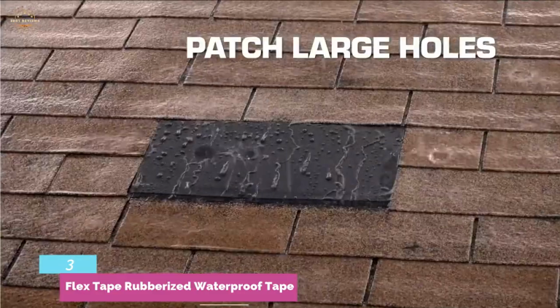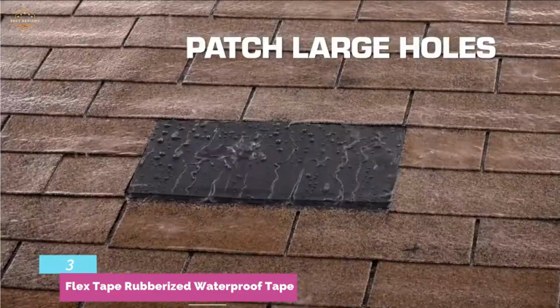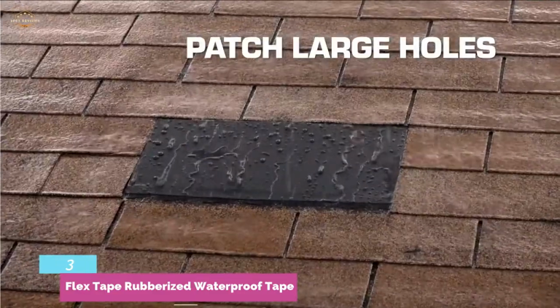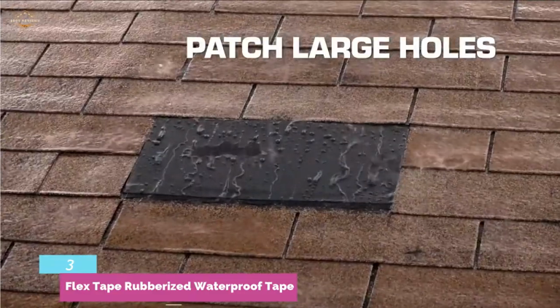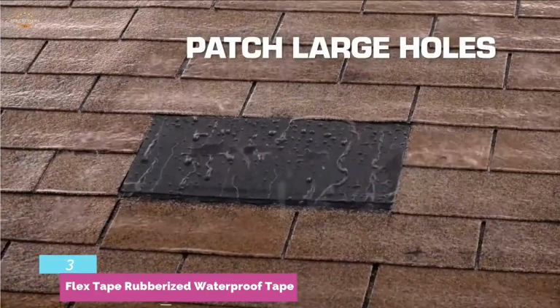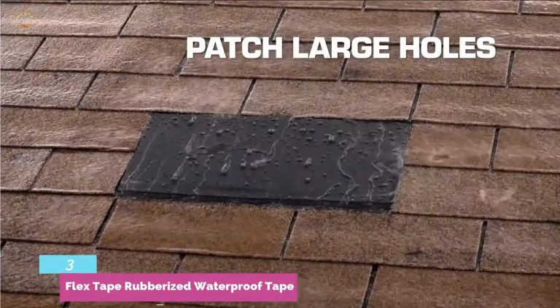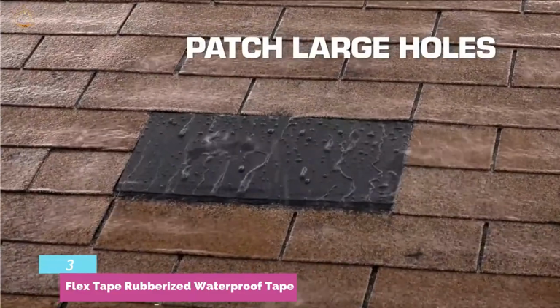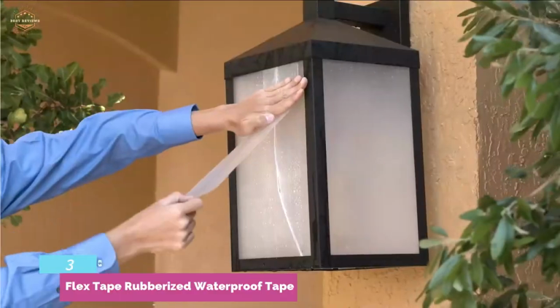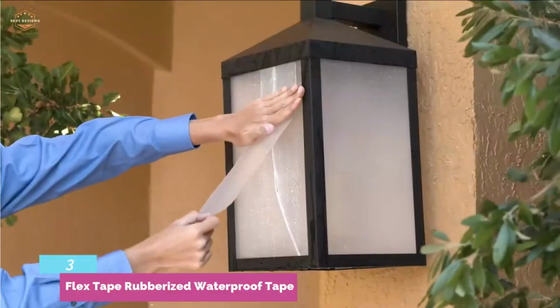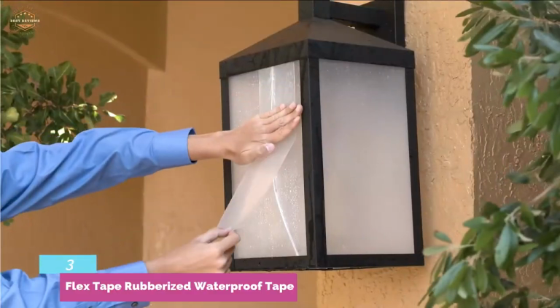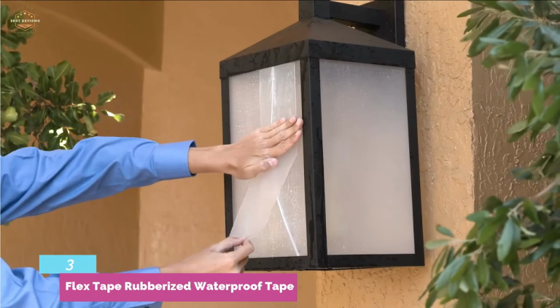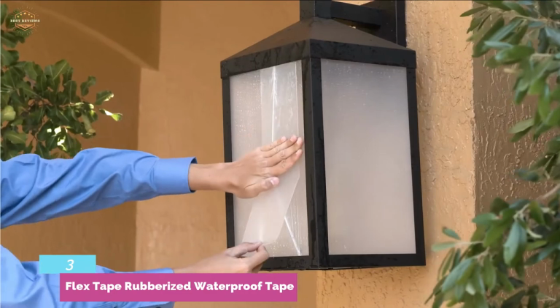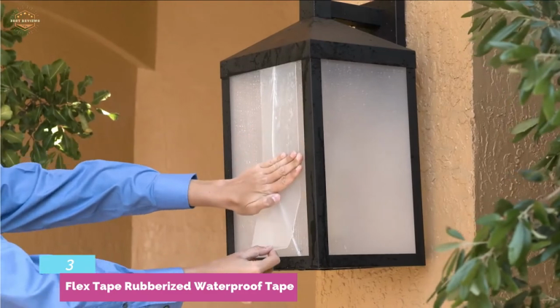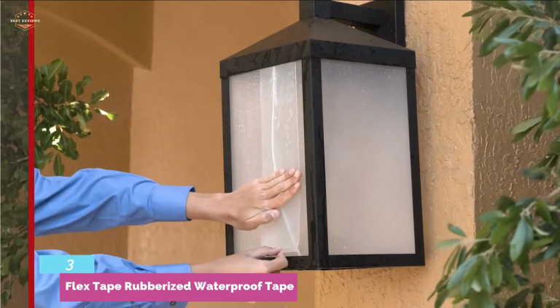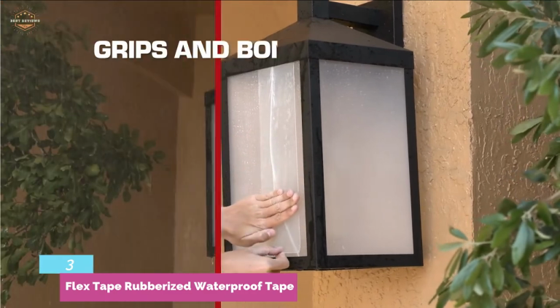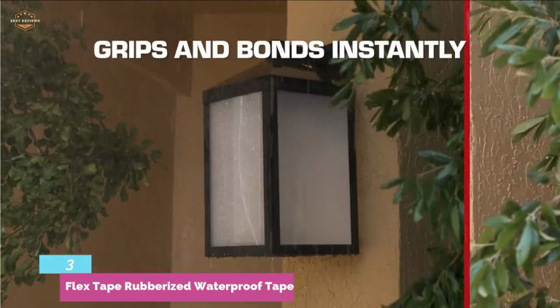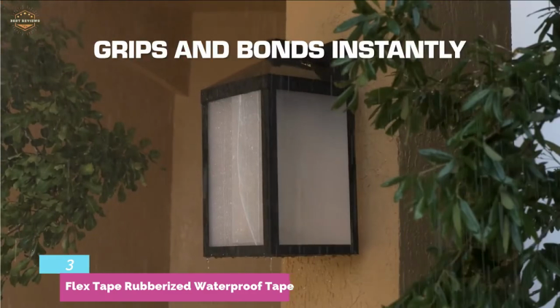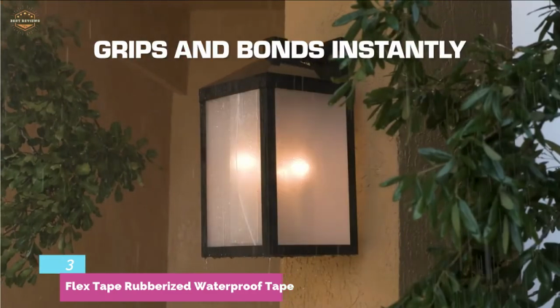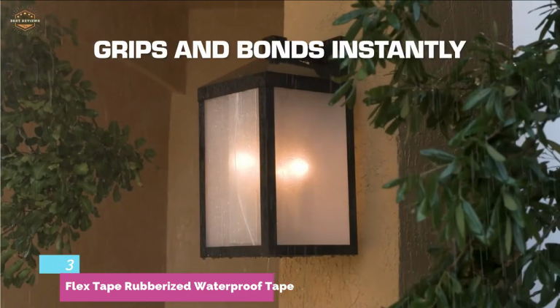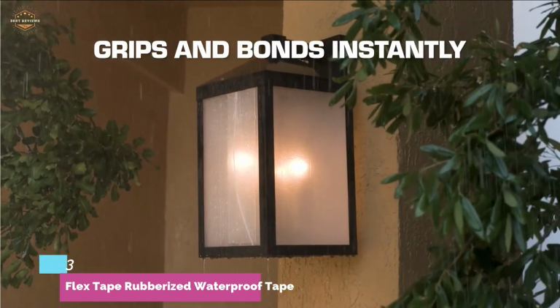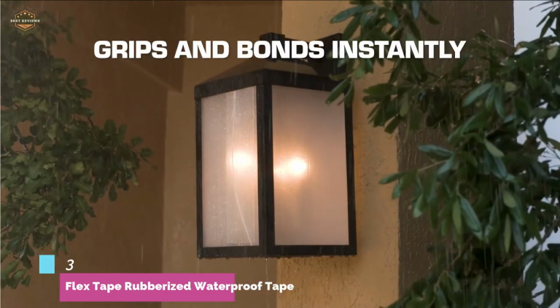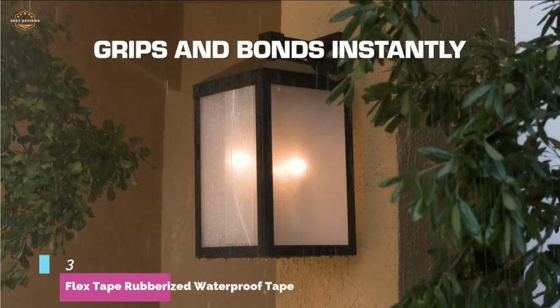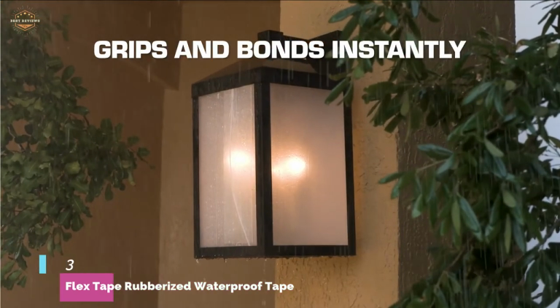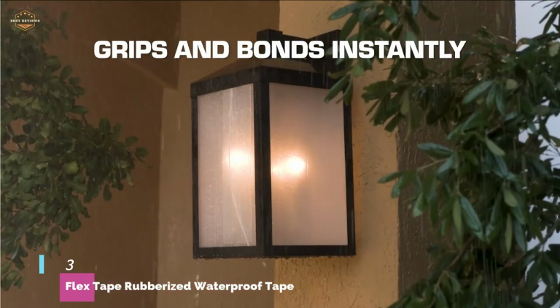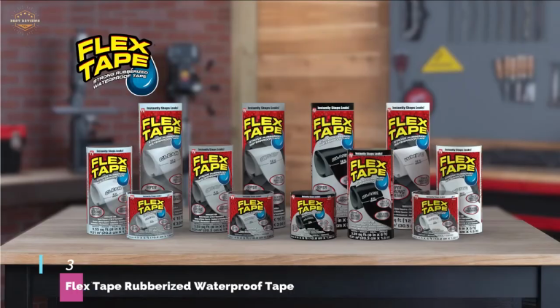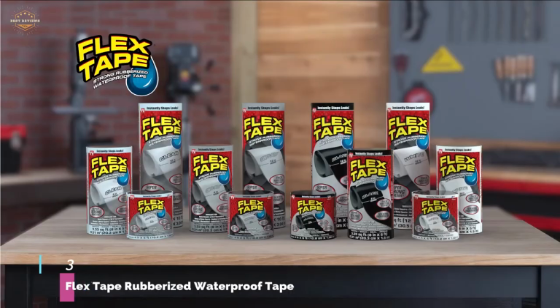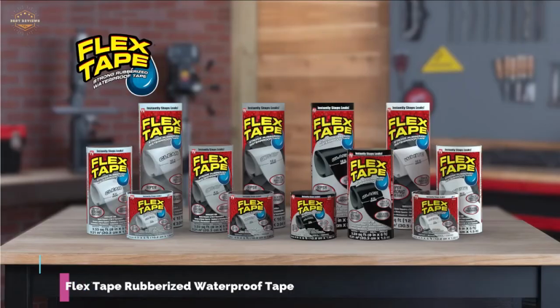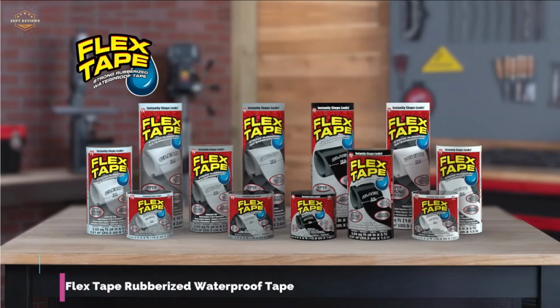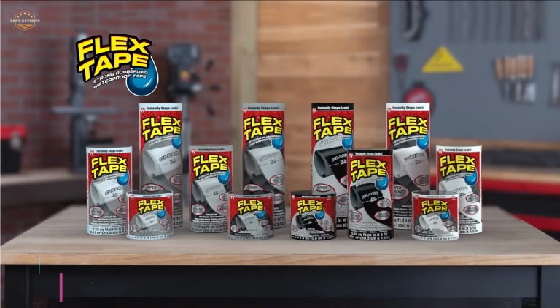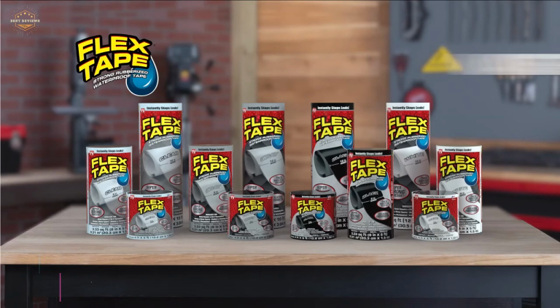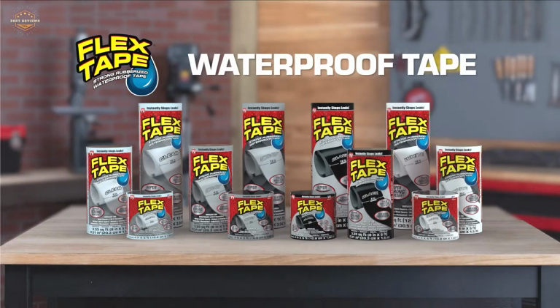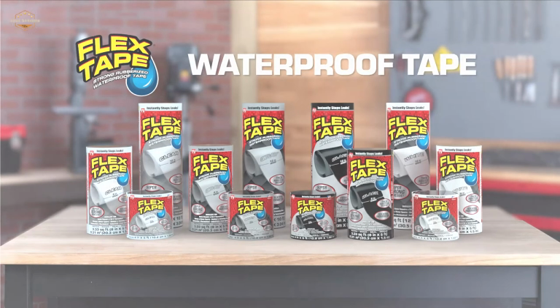It may even be applied underwater. It generates a remarkably powerful, elastic, and watertight barrier by quickly sealing out moisture, water, and air.